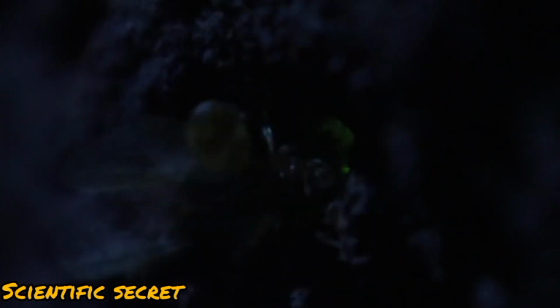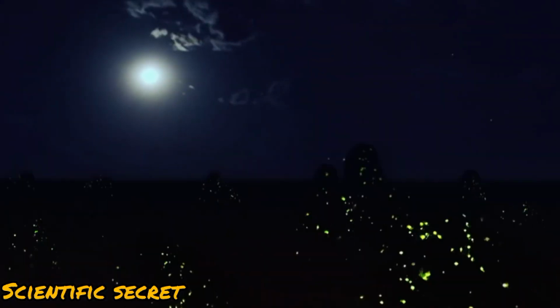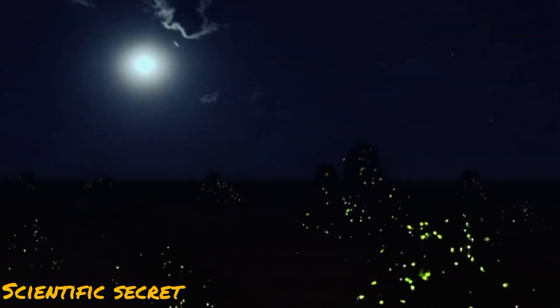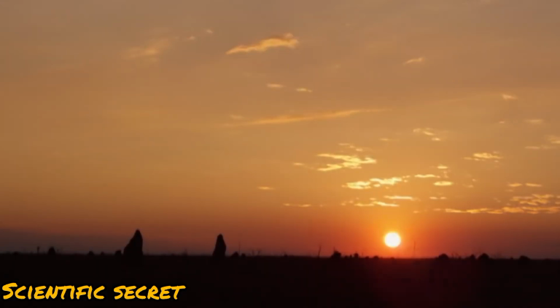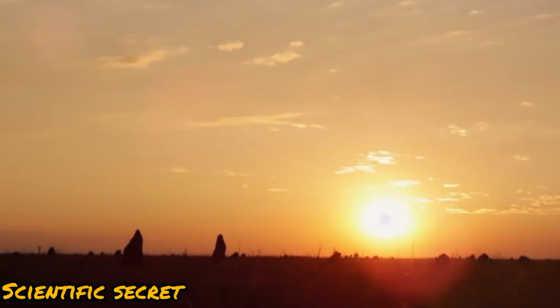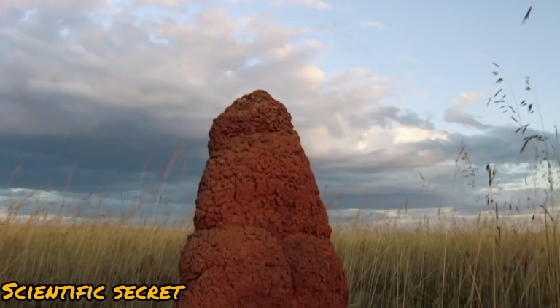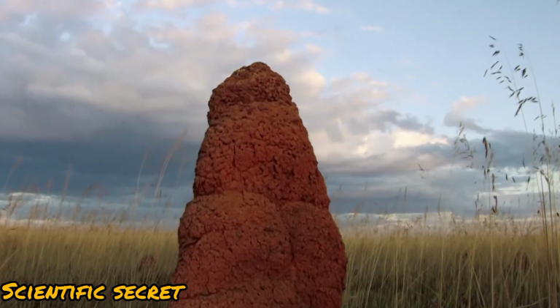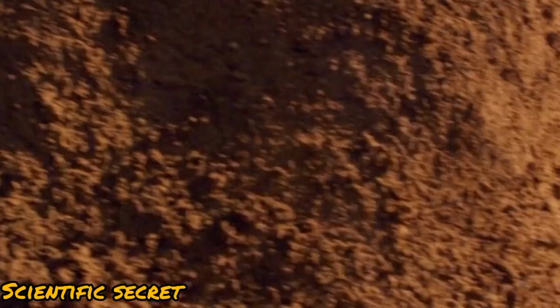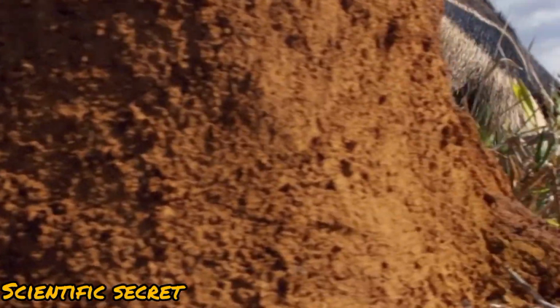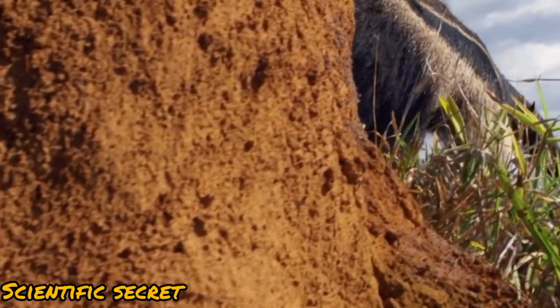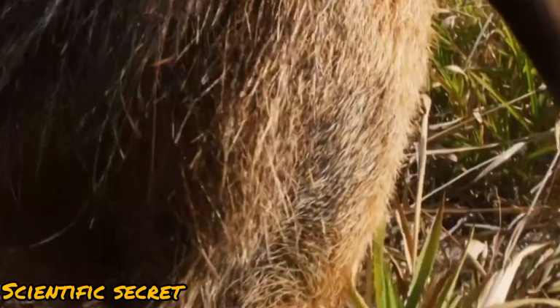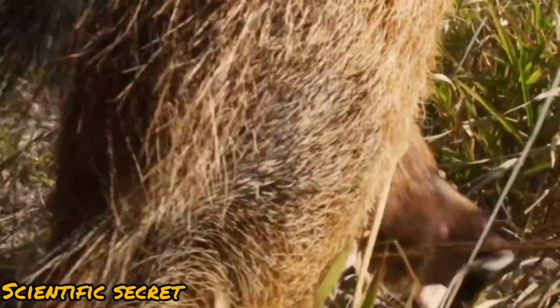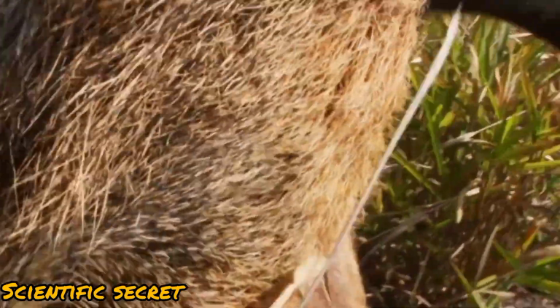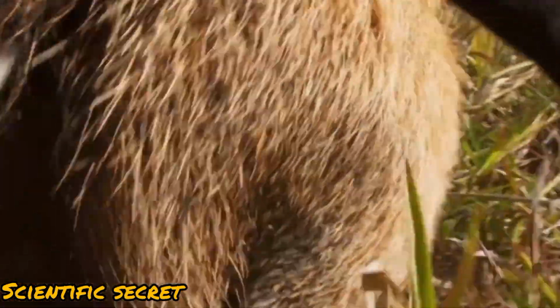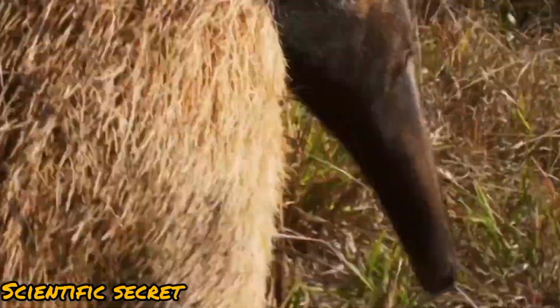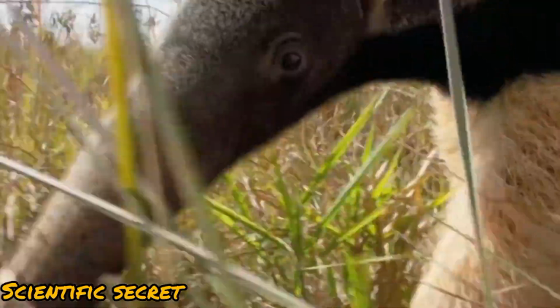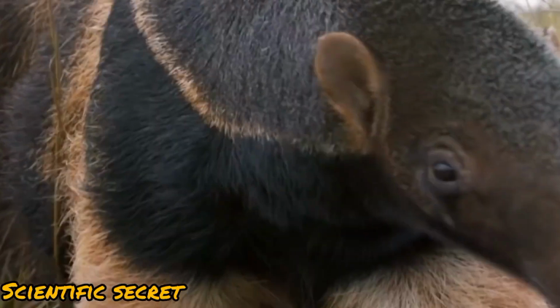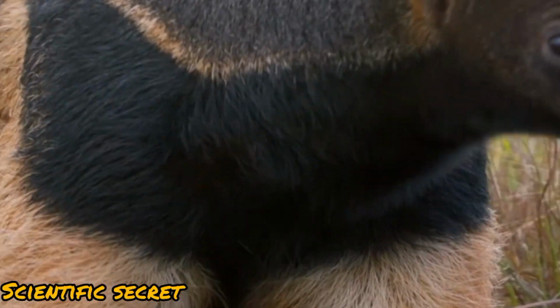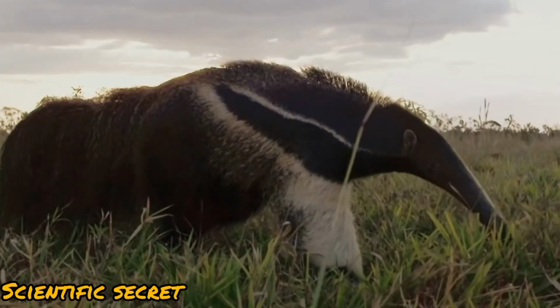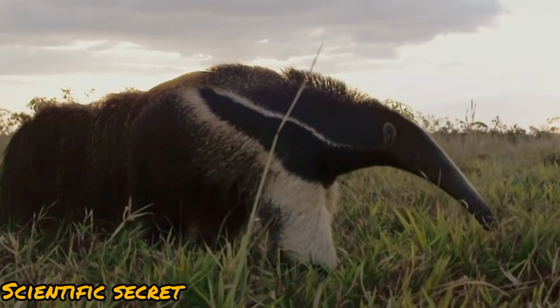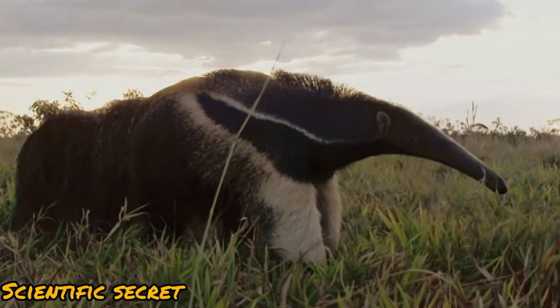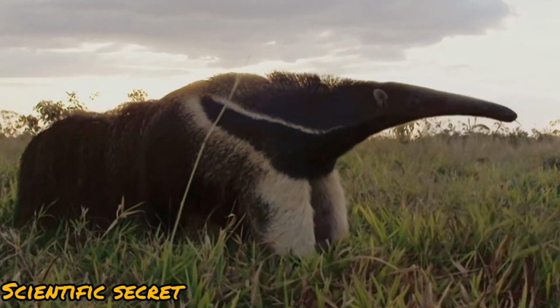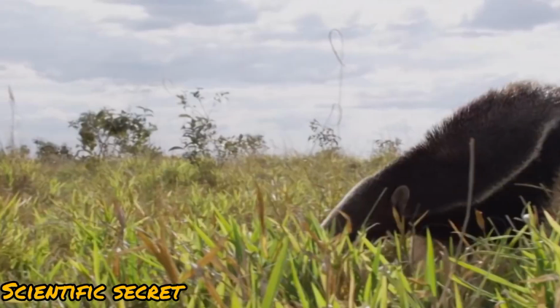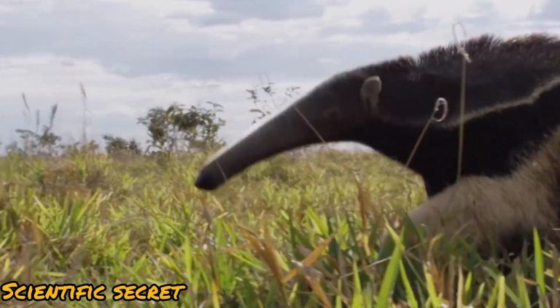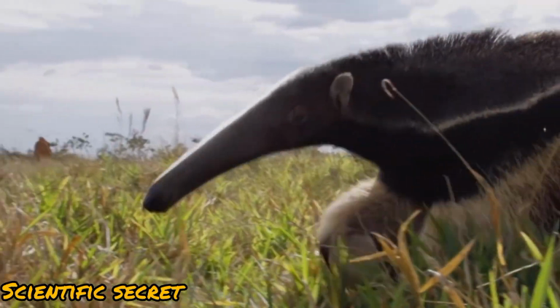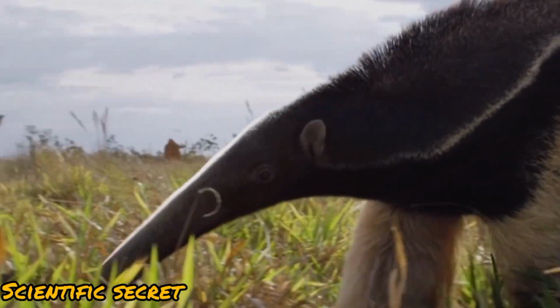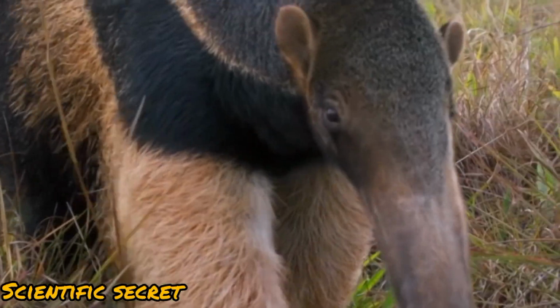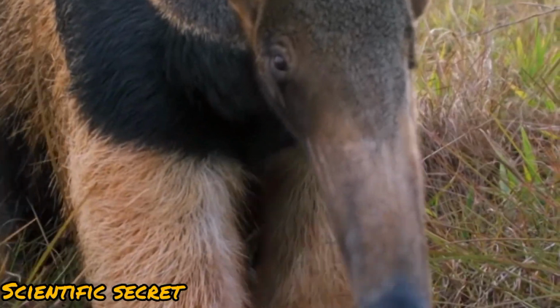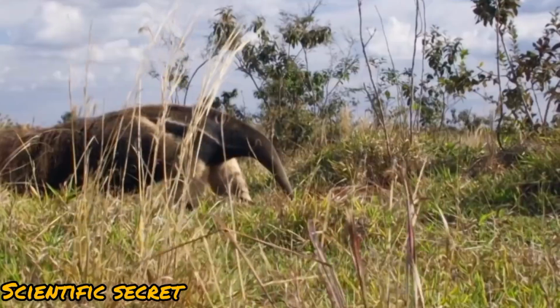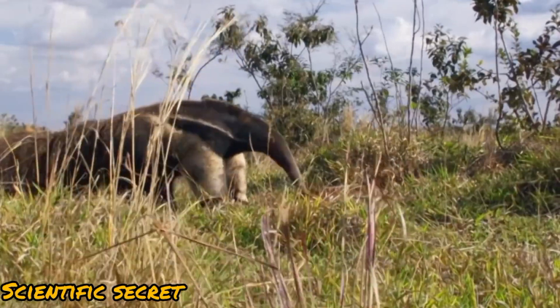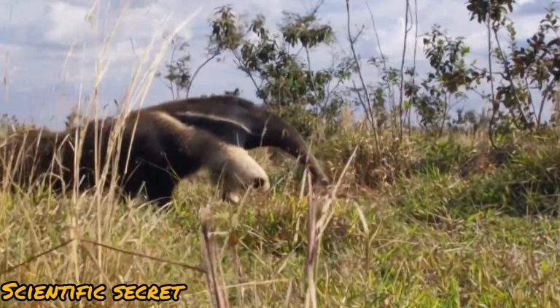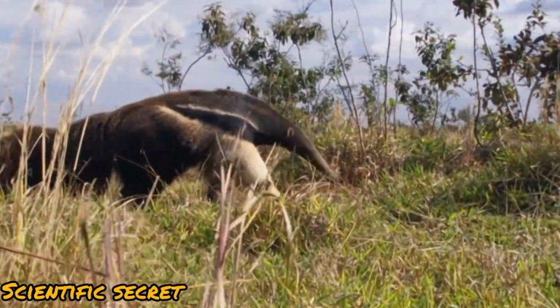They can often be found in tropical and dry forests, savannas, and open grasslands, where the ants upon which they feed are abundant.